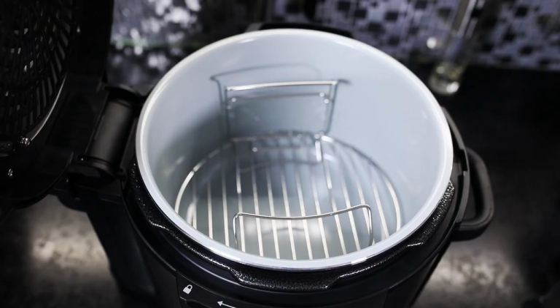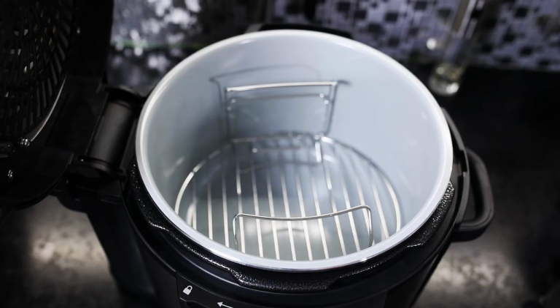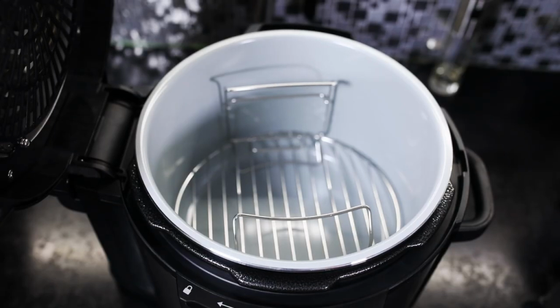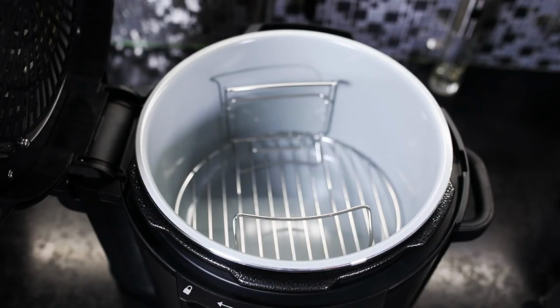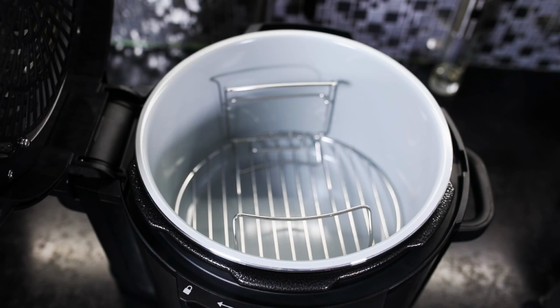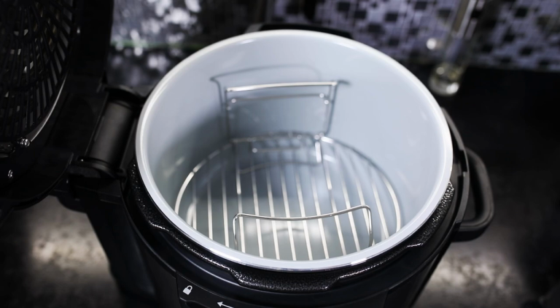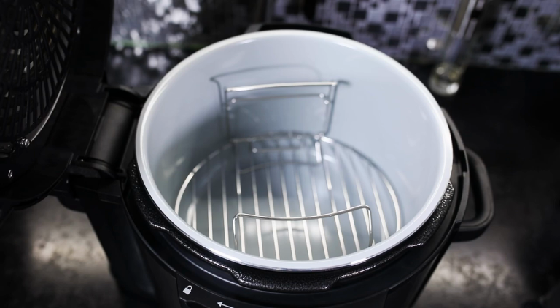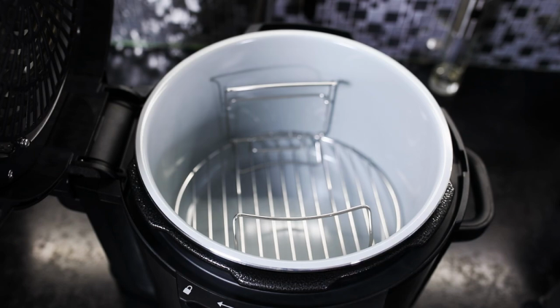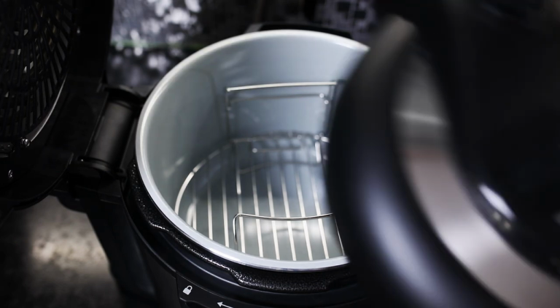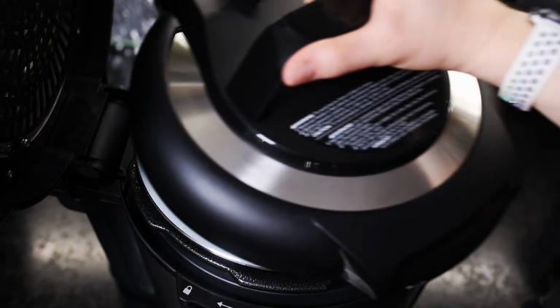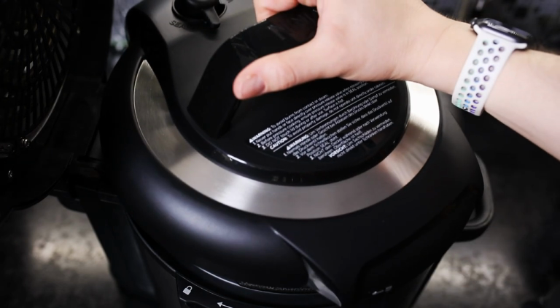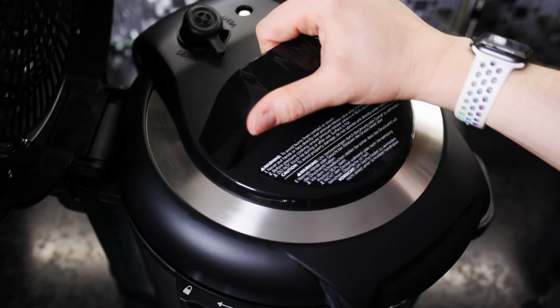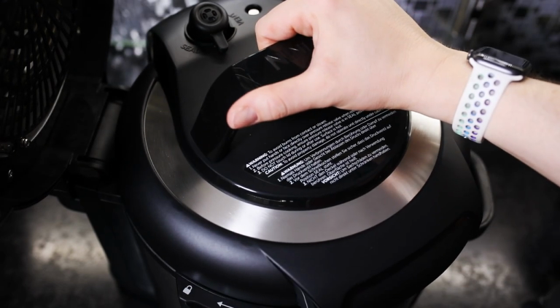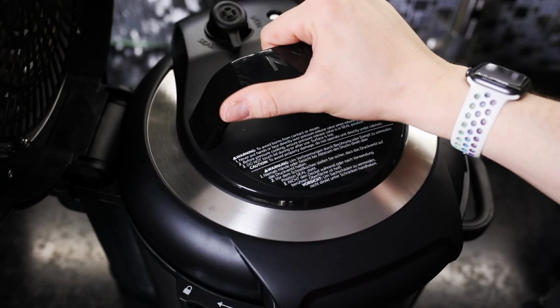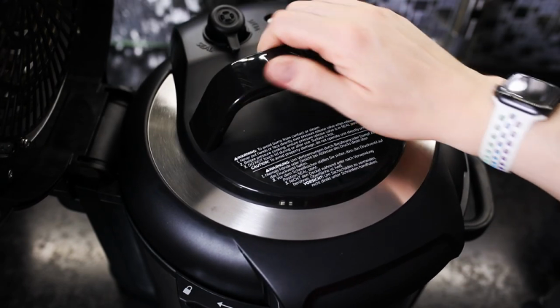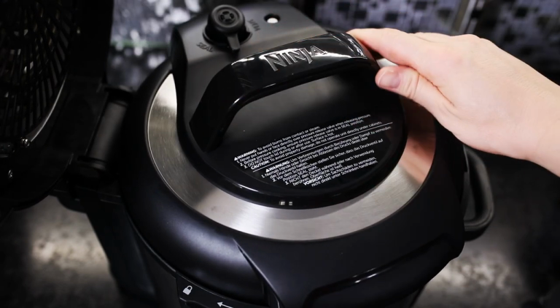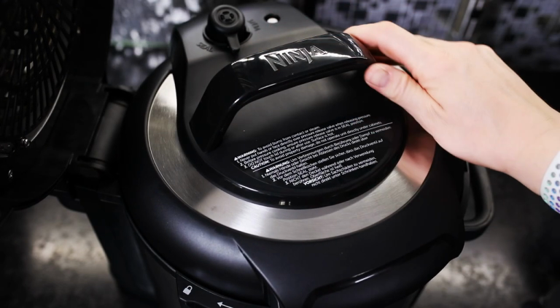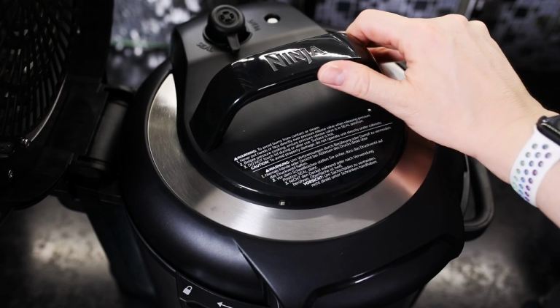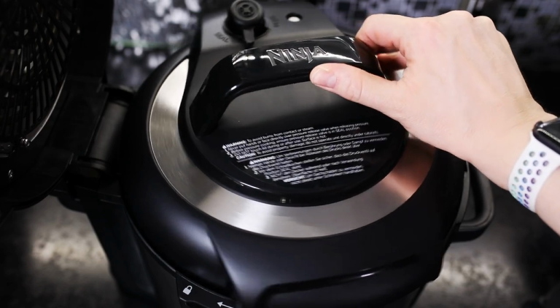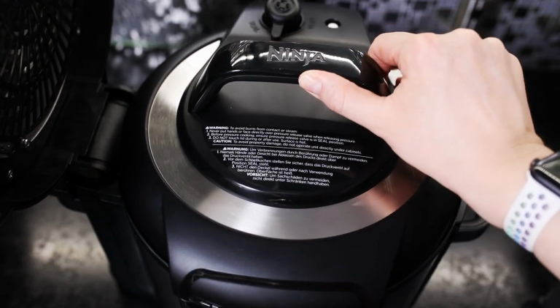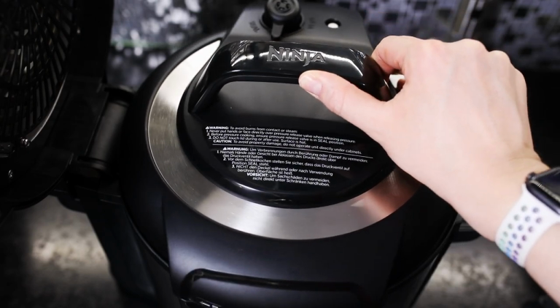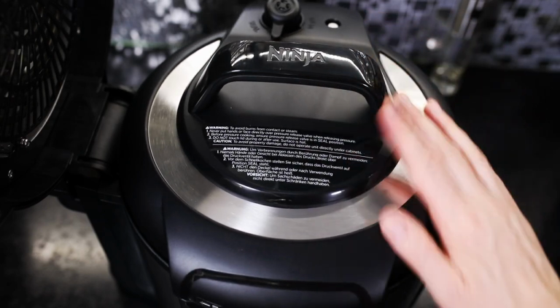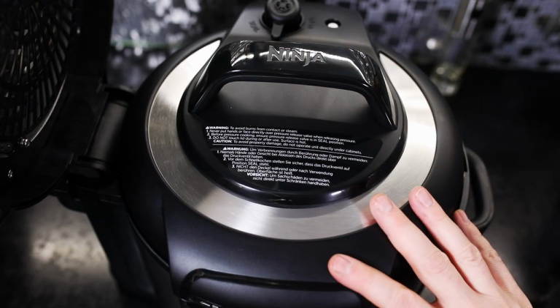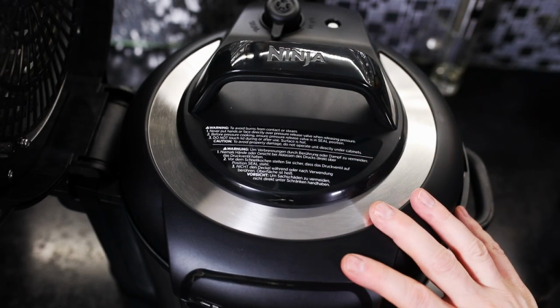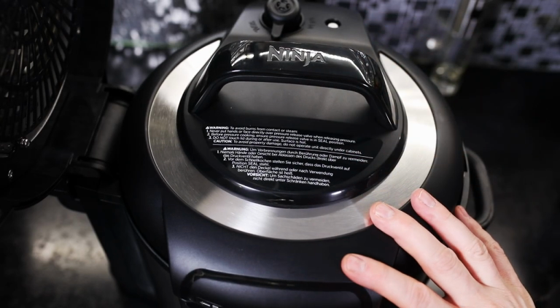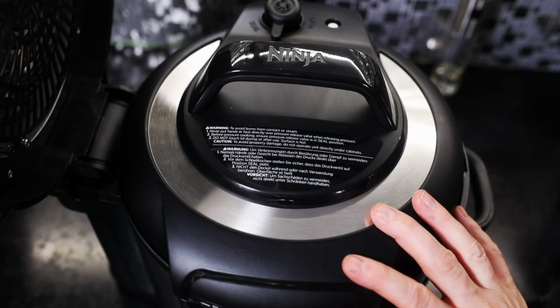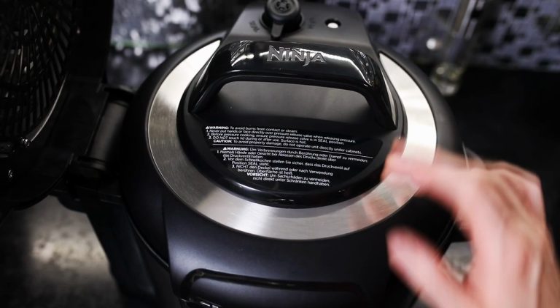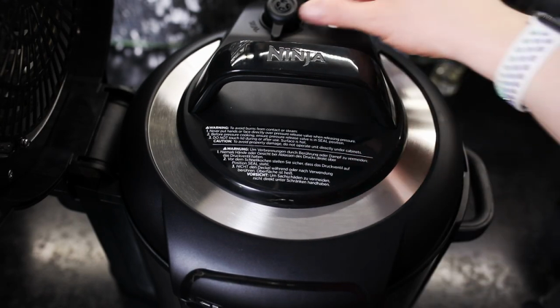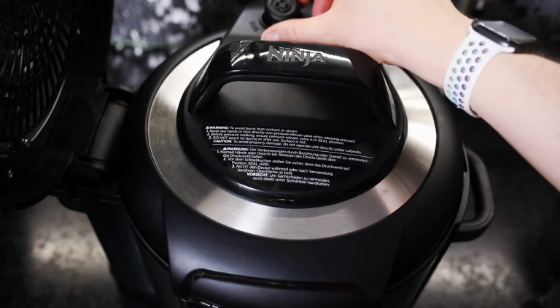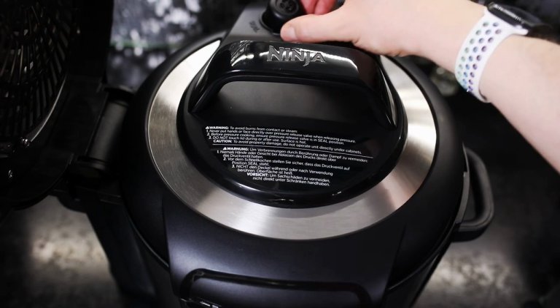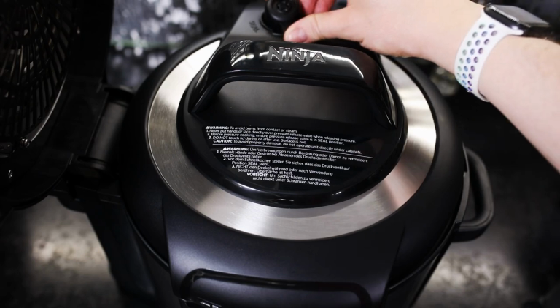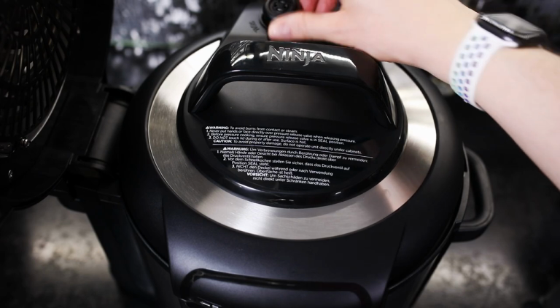Wie man es auch gewohnt ist bei den herkömmlichen Schnellkochtöpfen, ist auch hier mit einem Ventil das Ganze gesichert, sodass man den Deckel nur öffnen kann, wenn der Druck vollständig über das Ventil abgebaut ist.